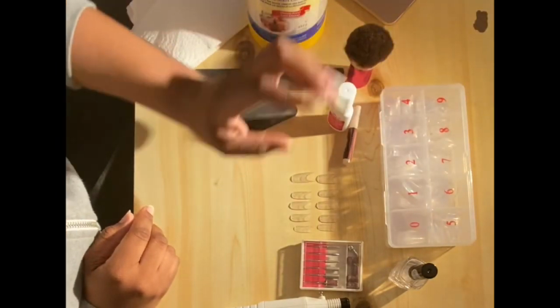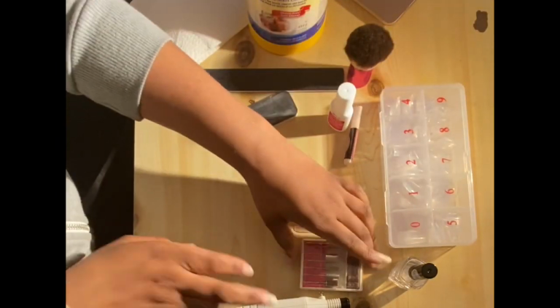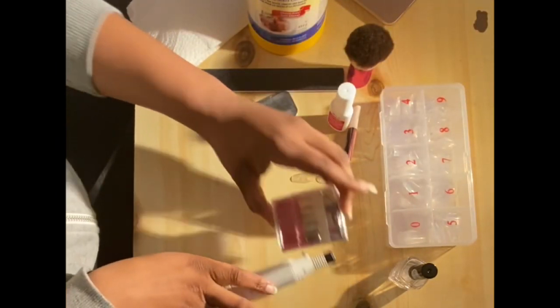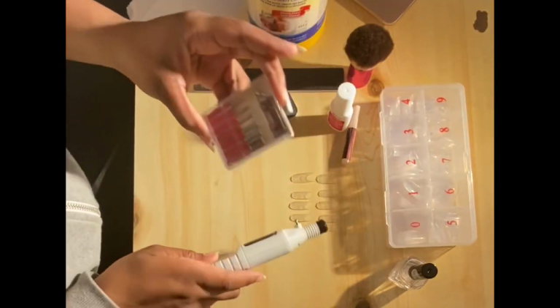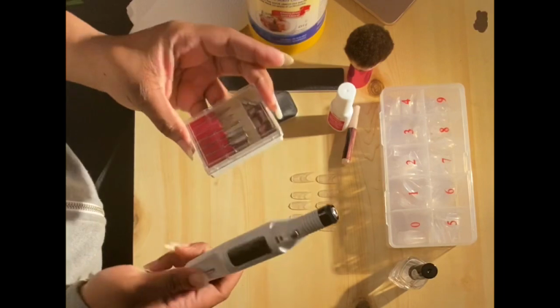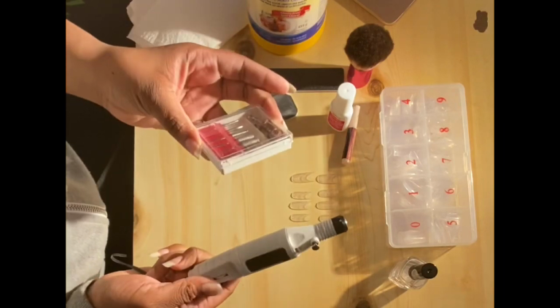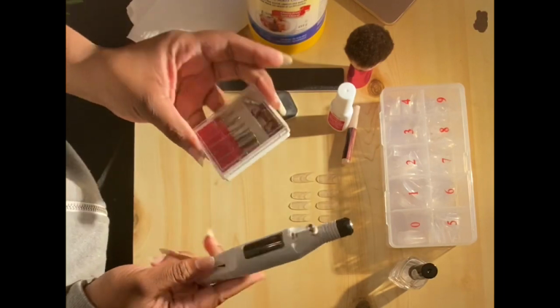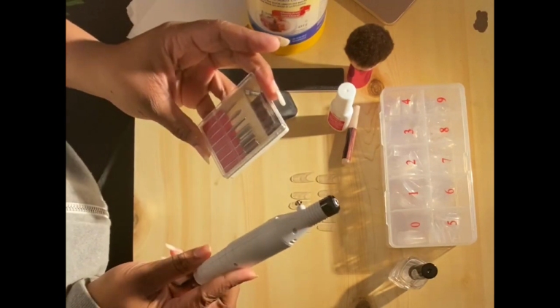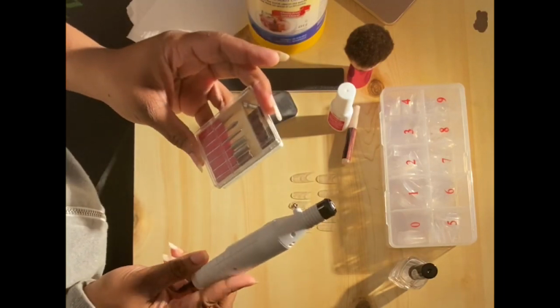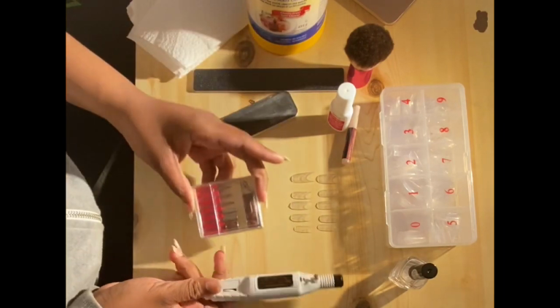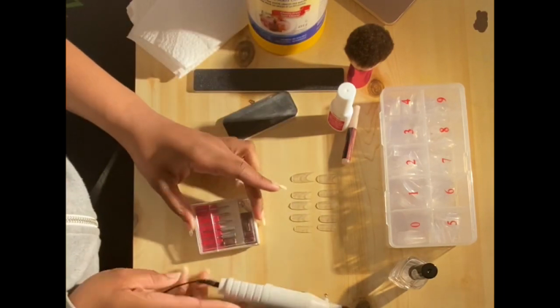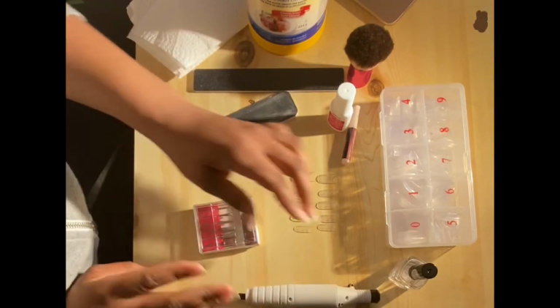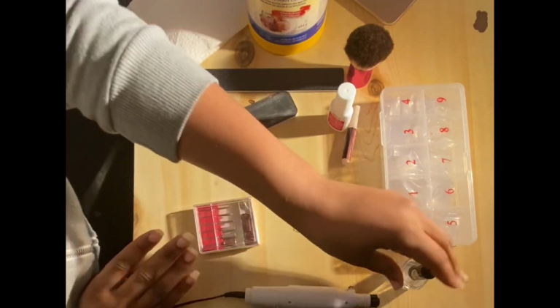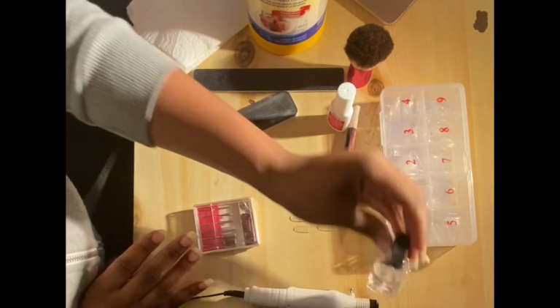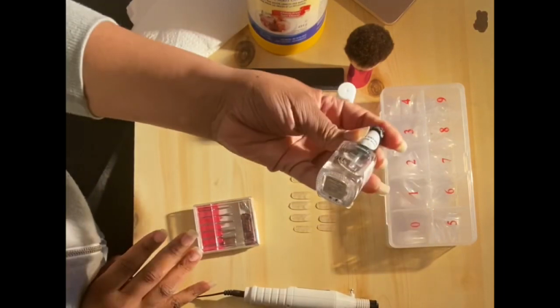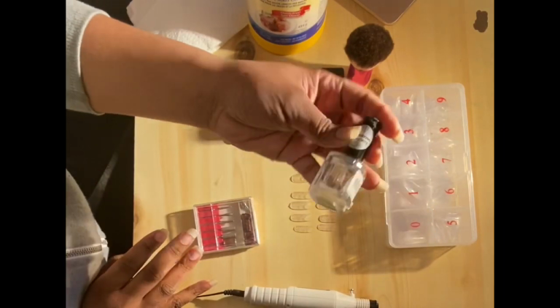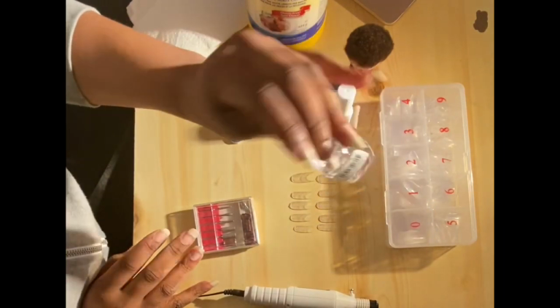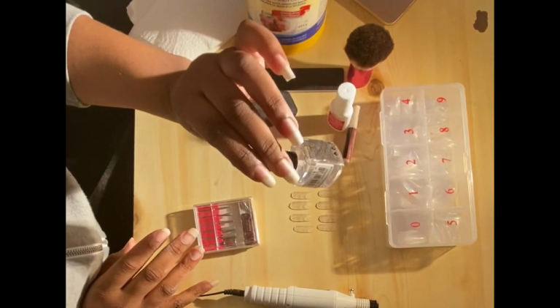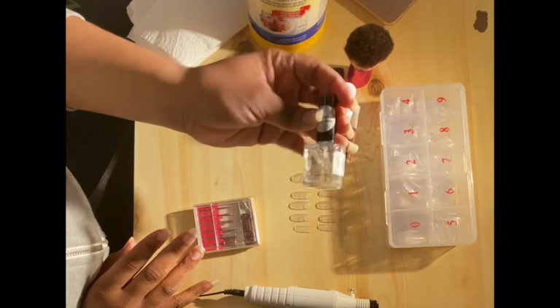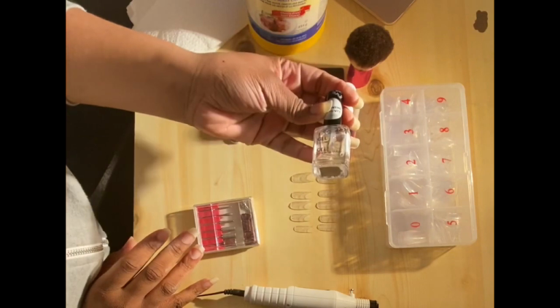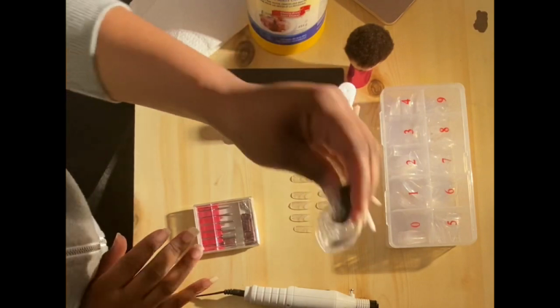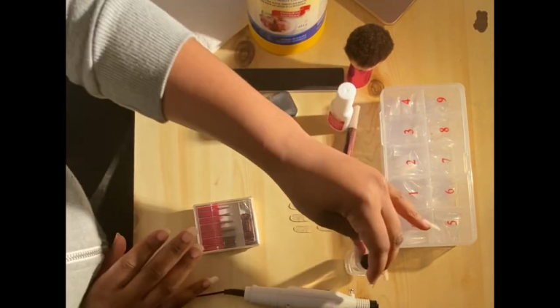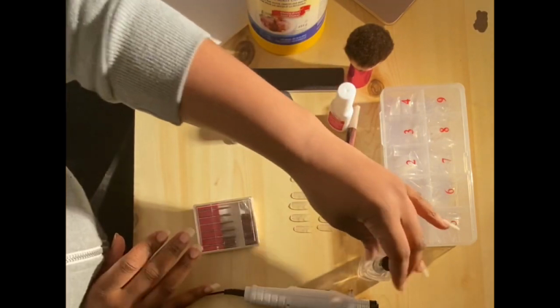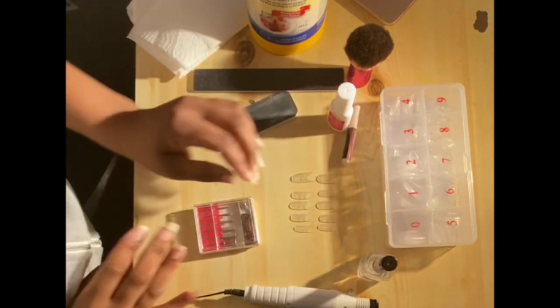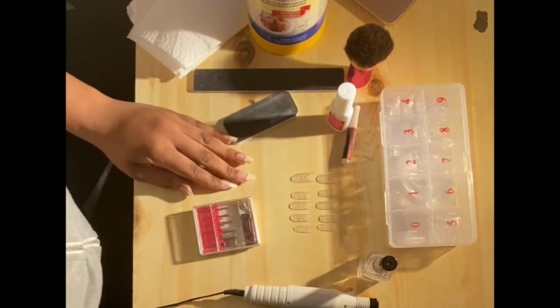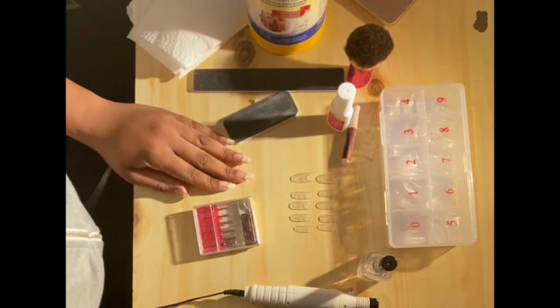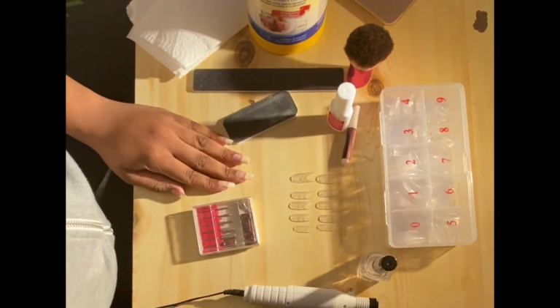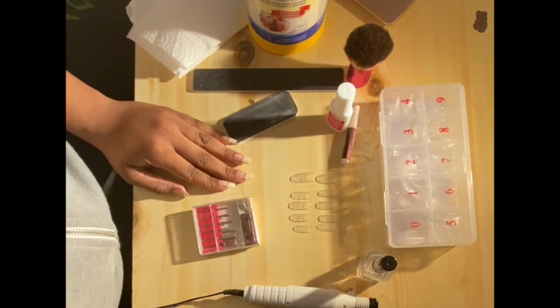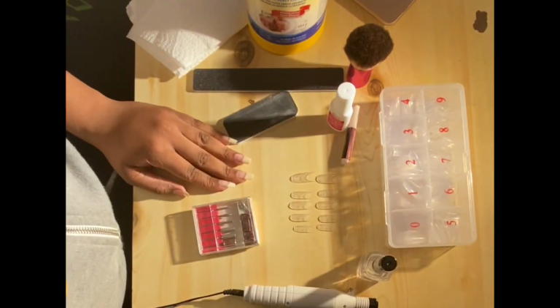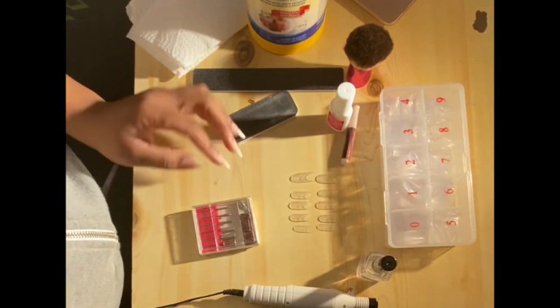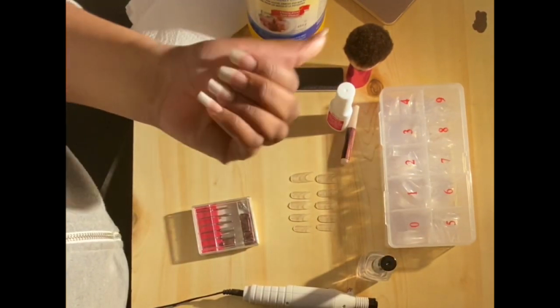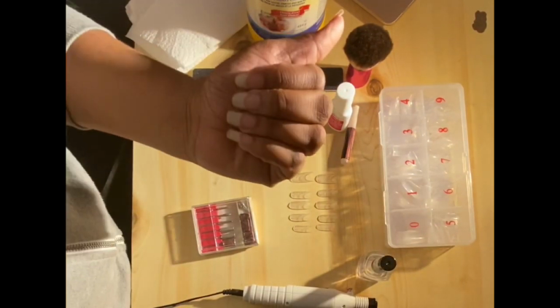Then after that you will need nail tips, and if you have a nail drill you could use it — you don't have to, but you can. And then you'll need nail polish, any color. So now I'm gonna show you guys my nails.